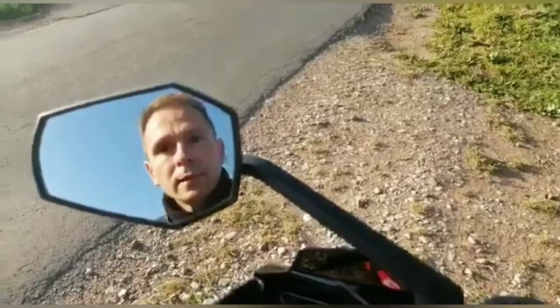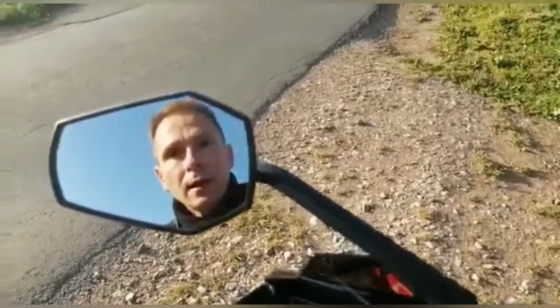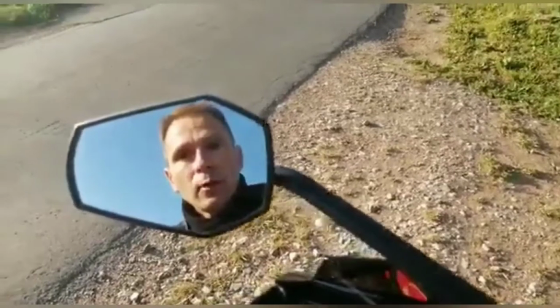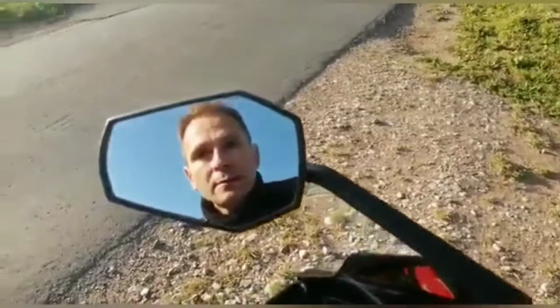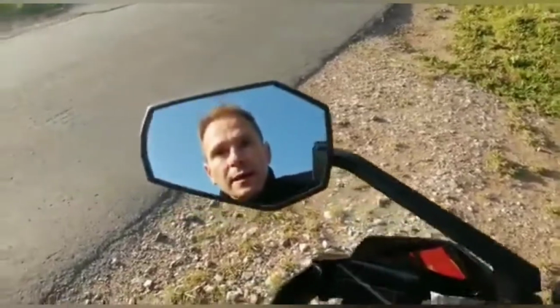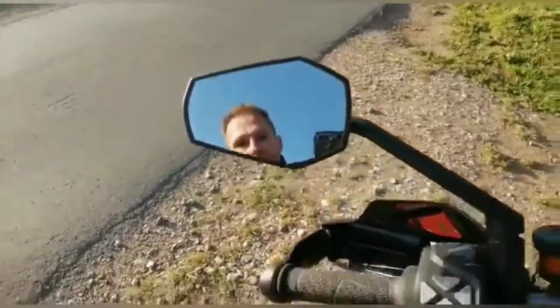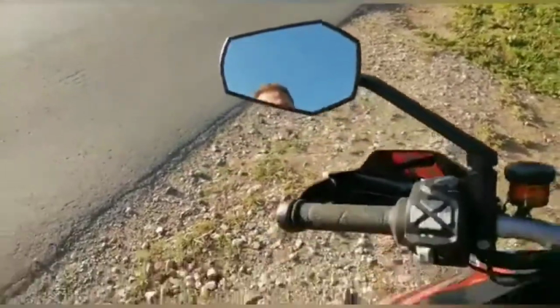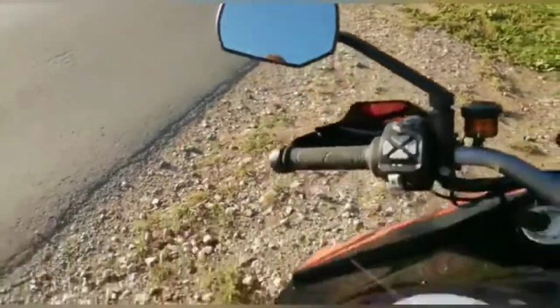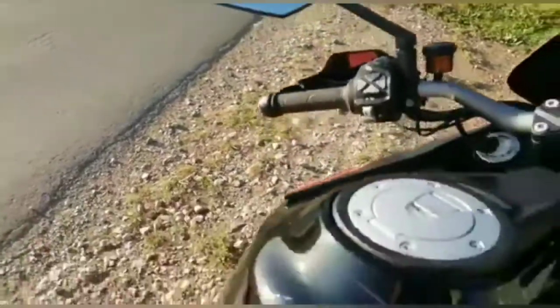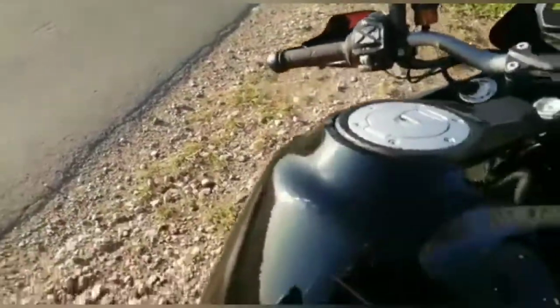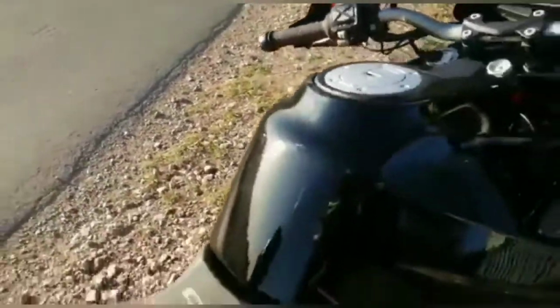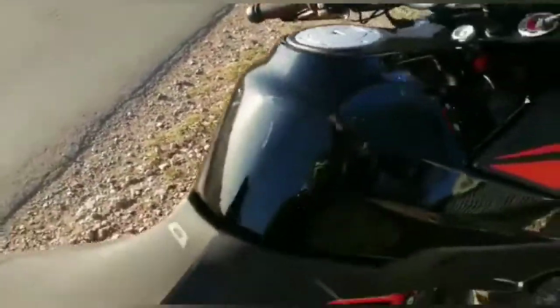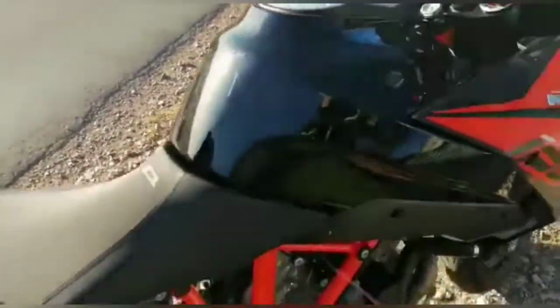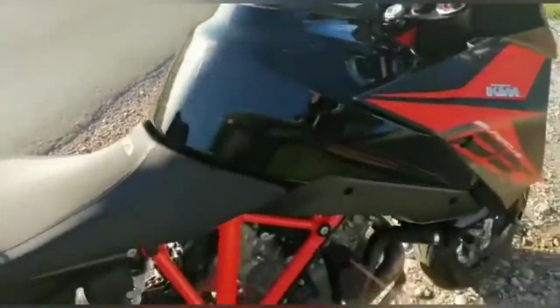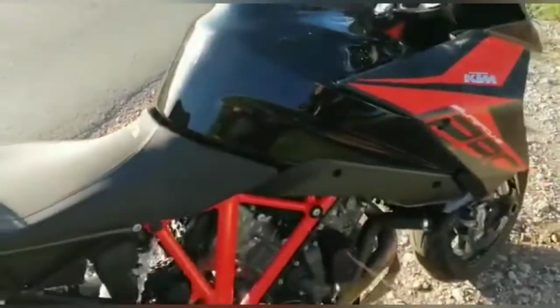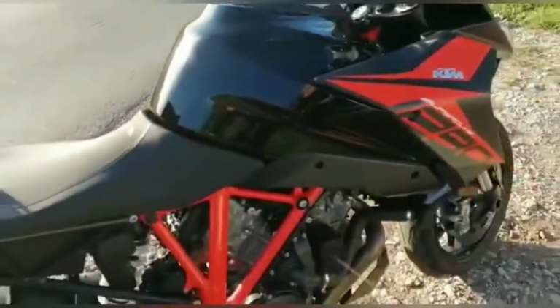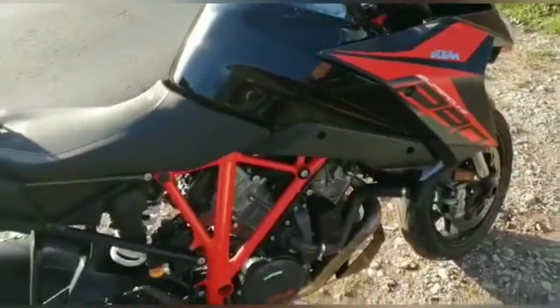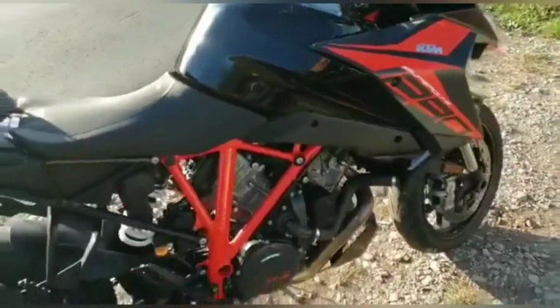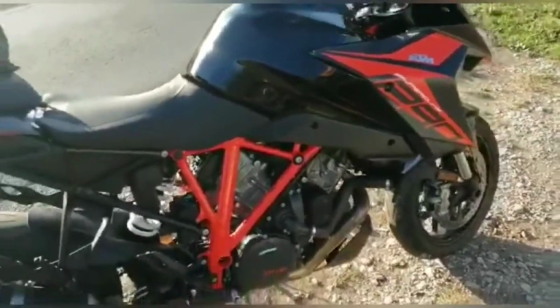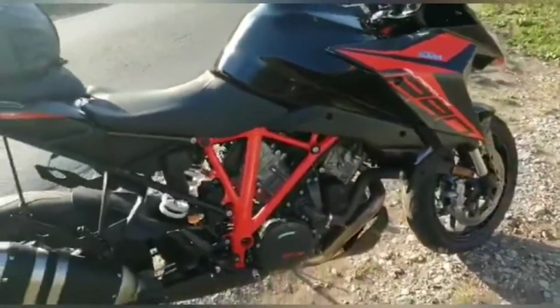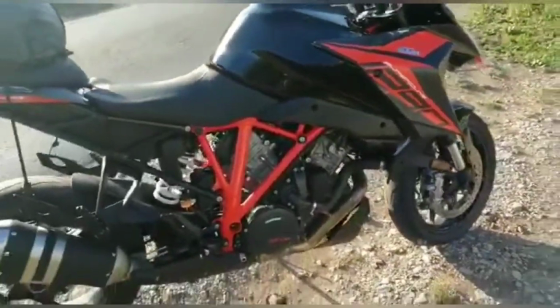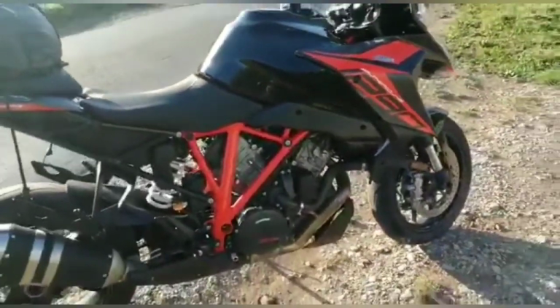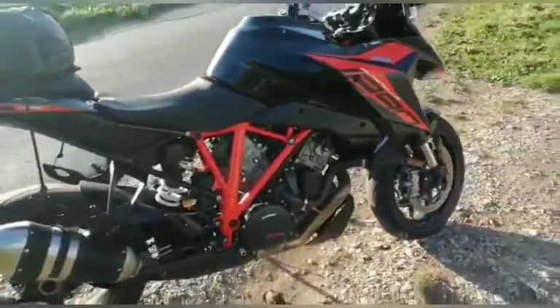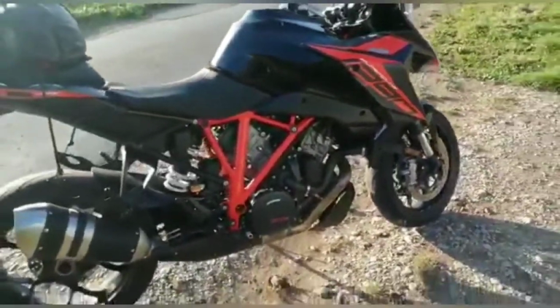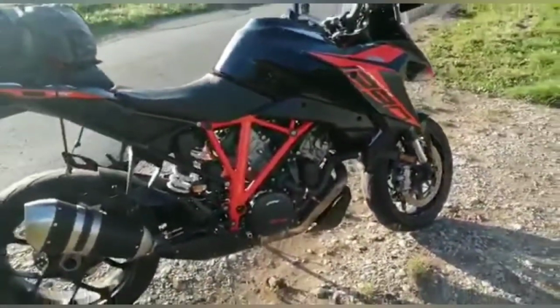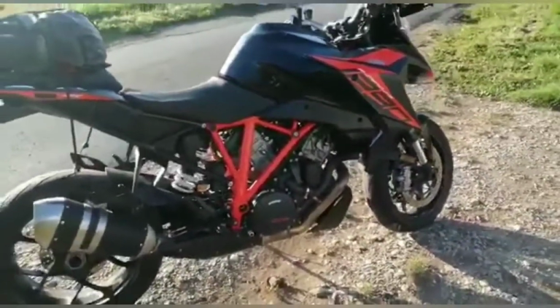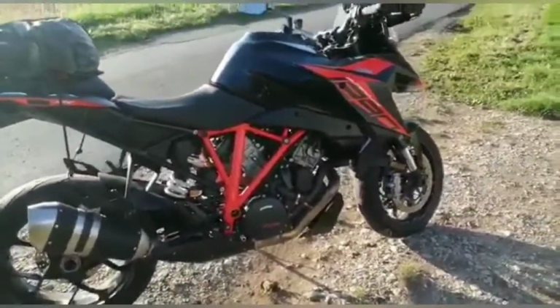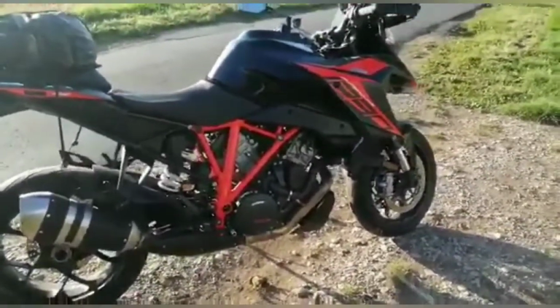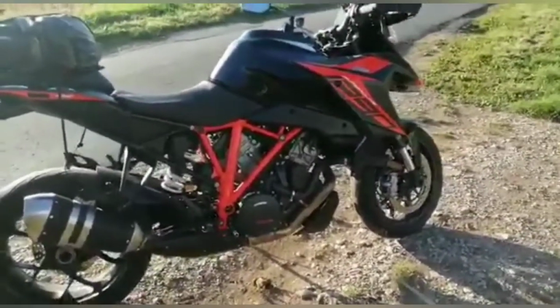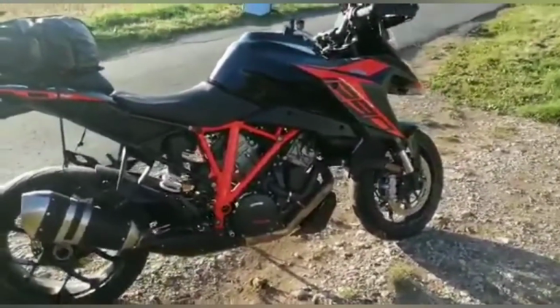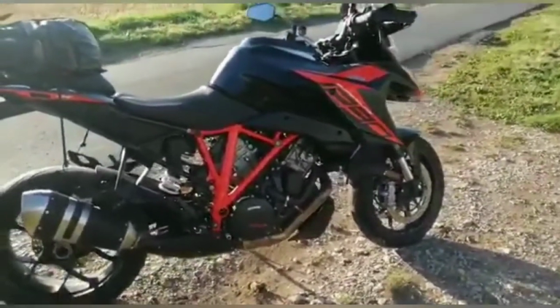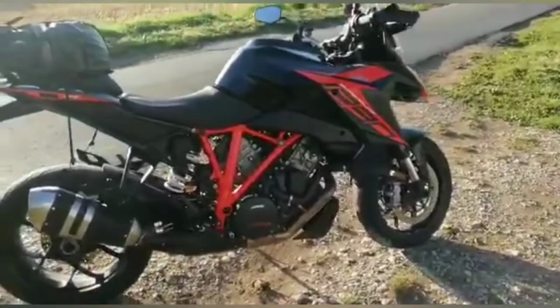Hello, welcome to MCN and 60 Seconds with KTM's SuperDuke GT — a bike which manages to be really sensible and completely bonkers all at the same time.